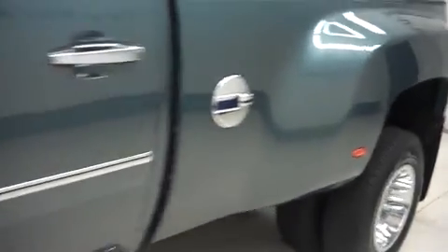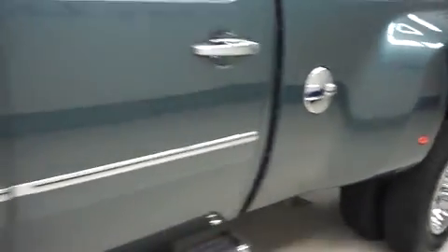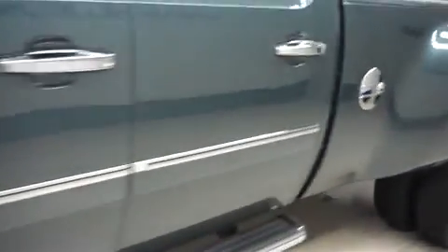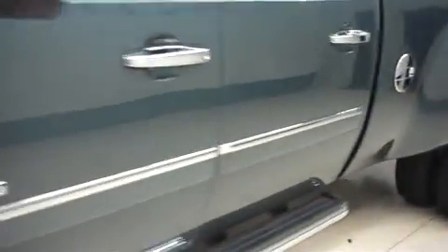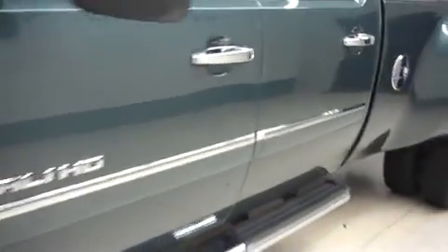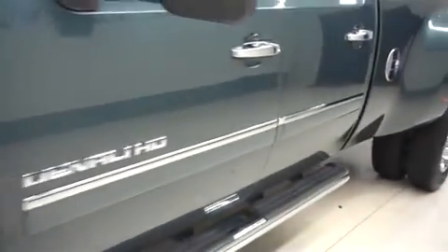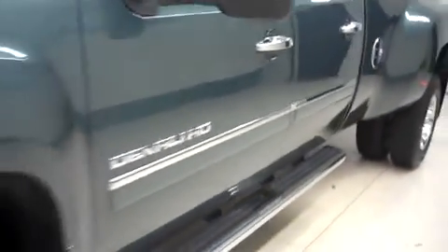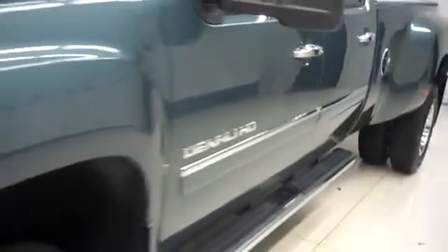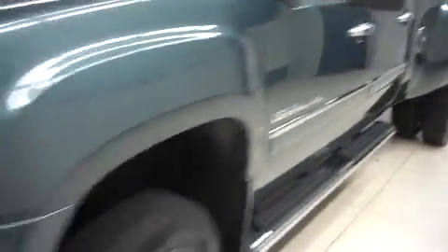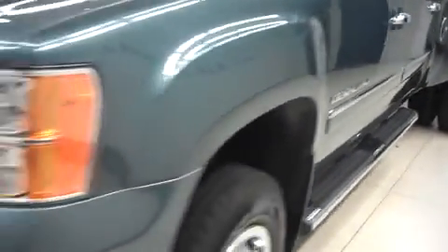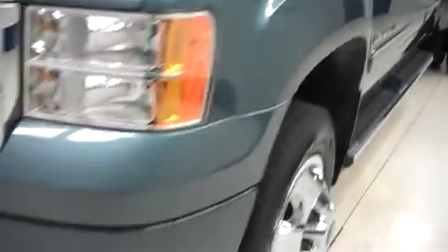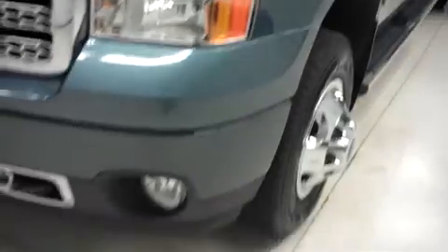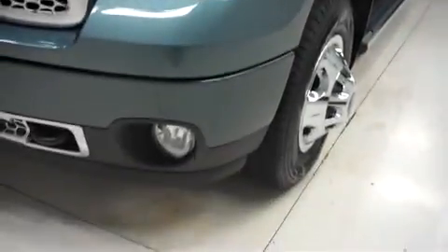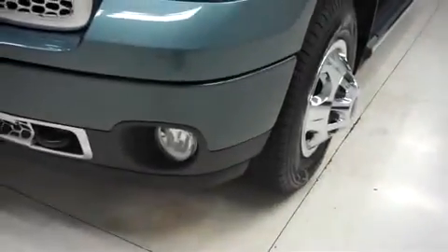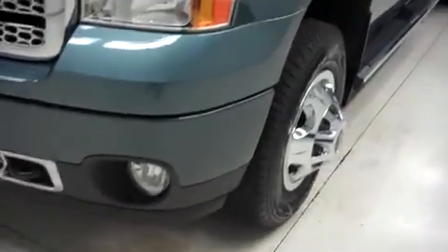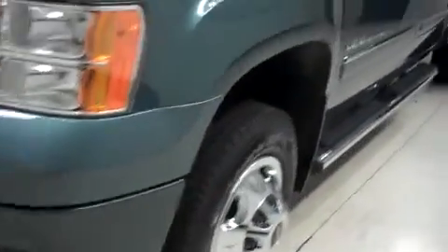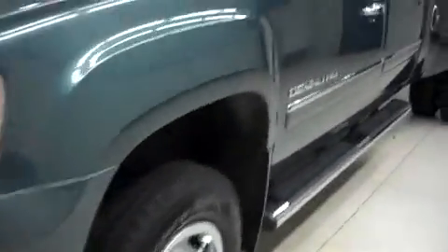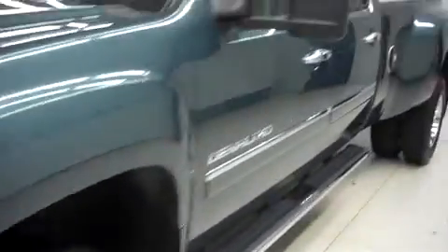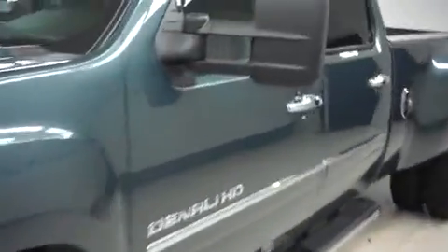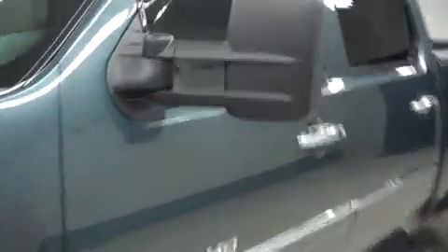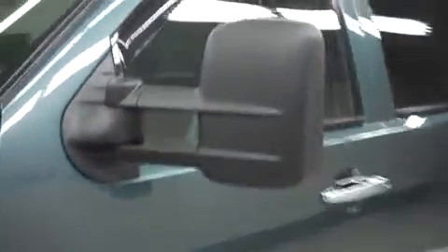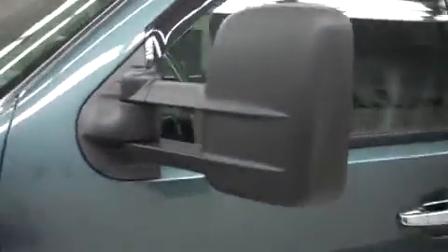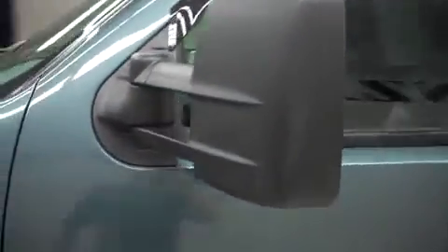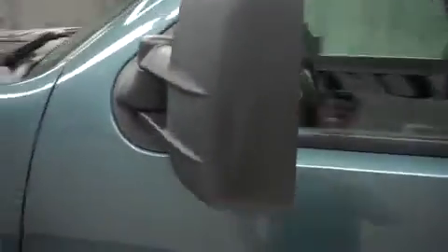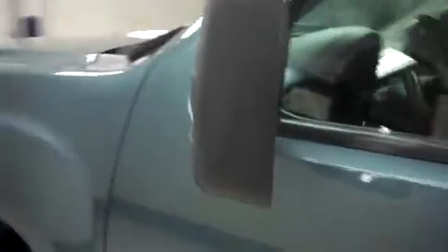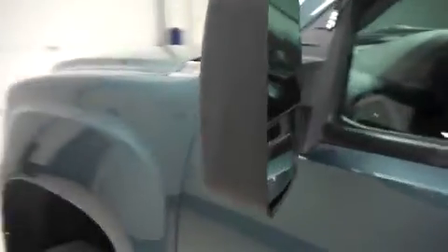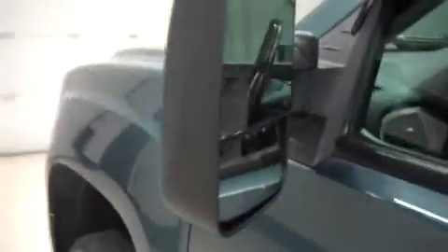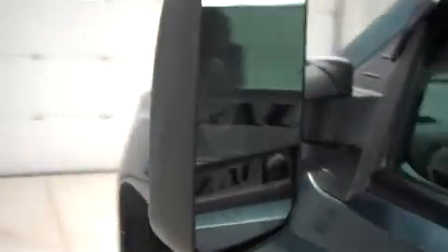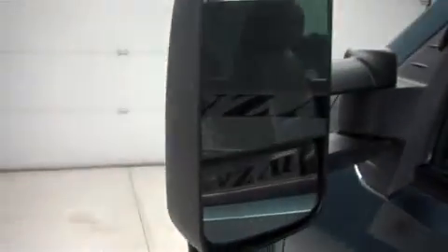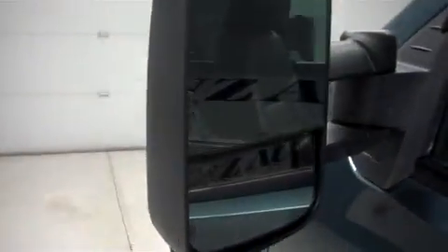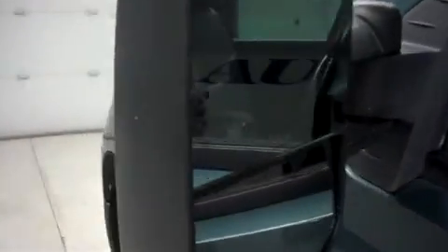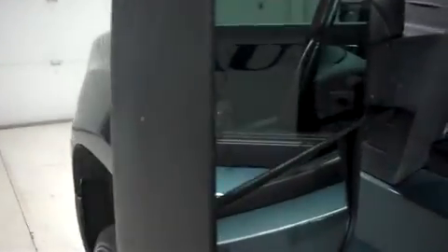Looking along the driver side, there are no dings or dents. This truck has heated factory tow mirrors with built-in directional signals.